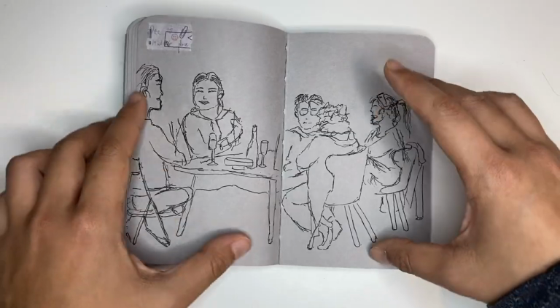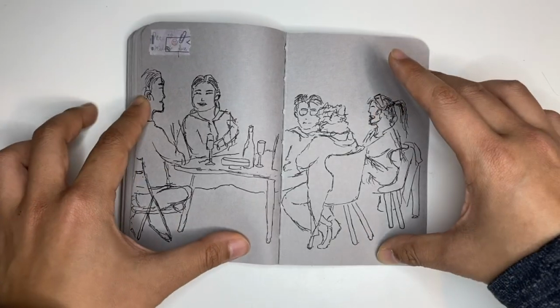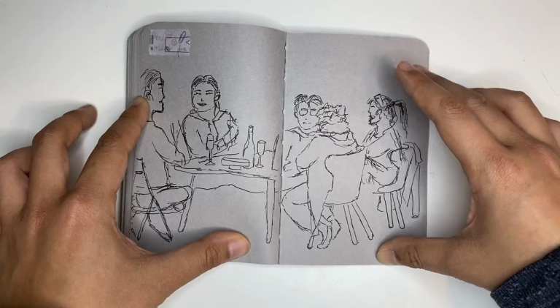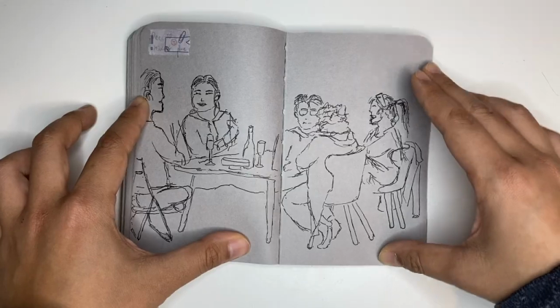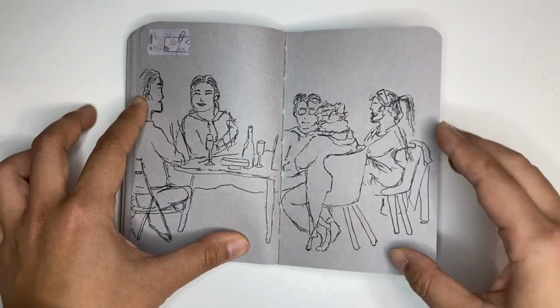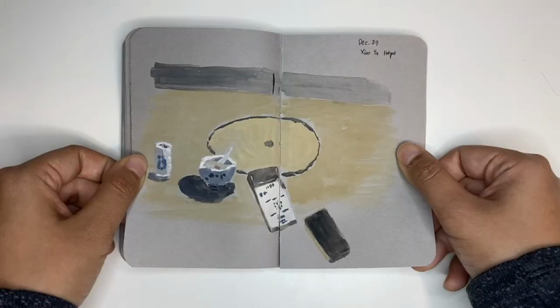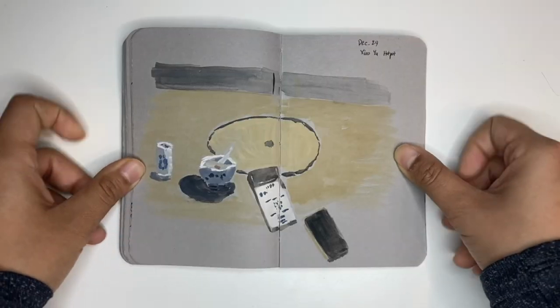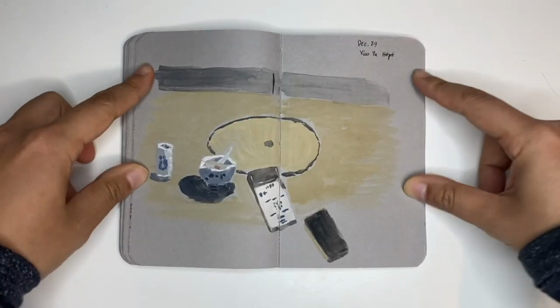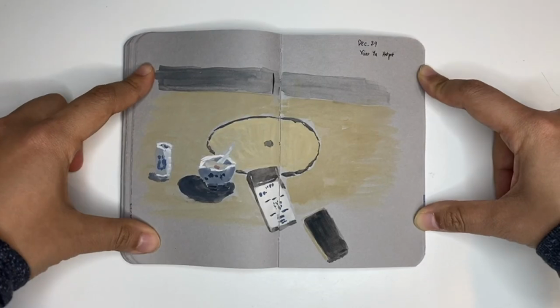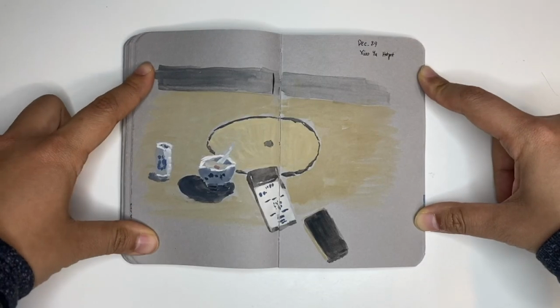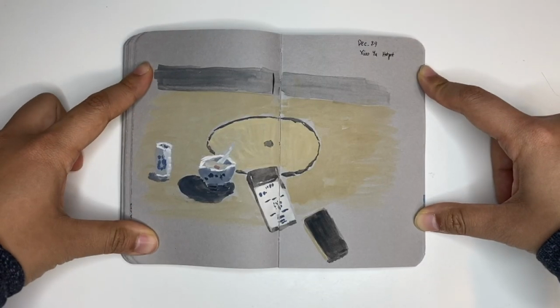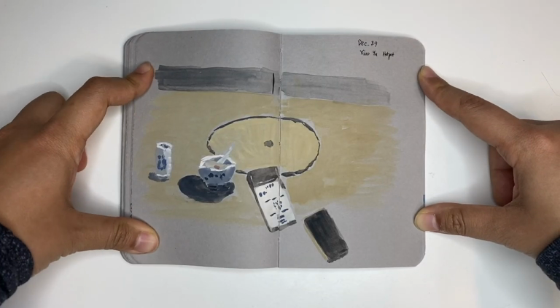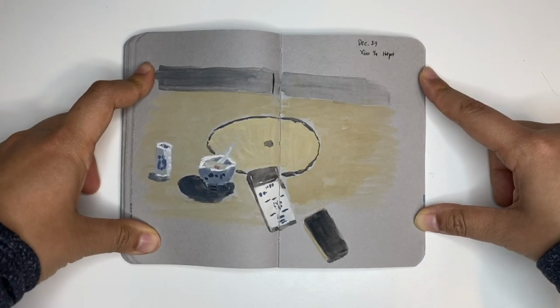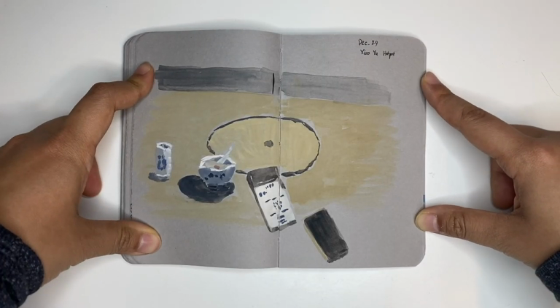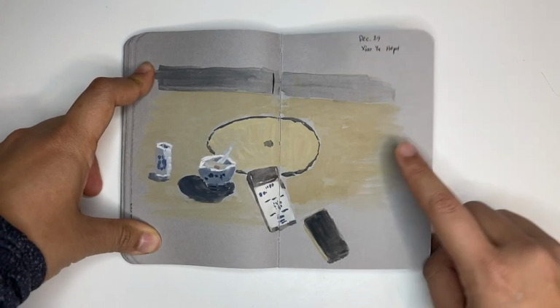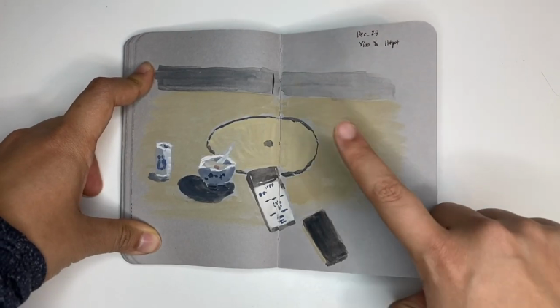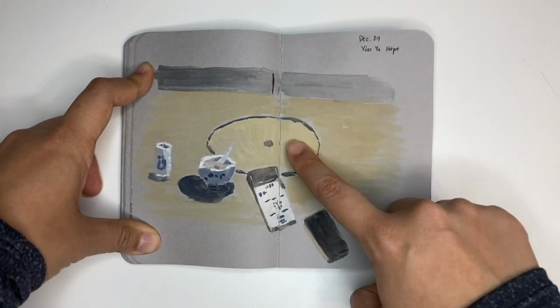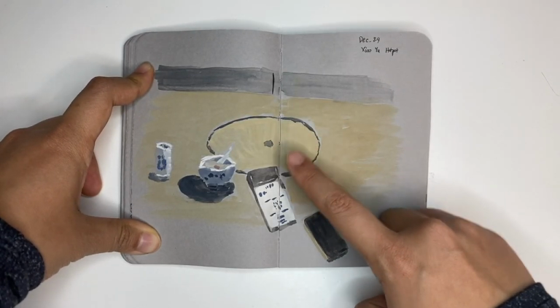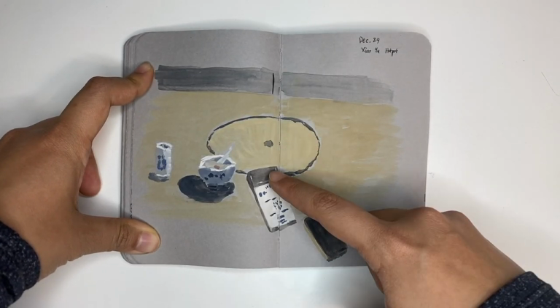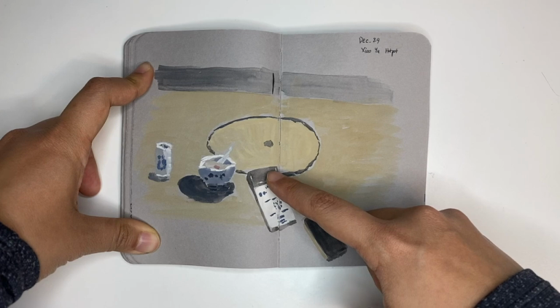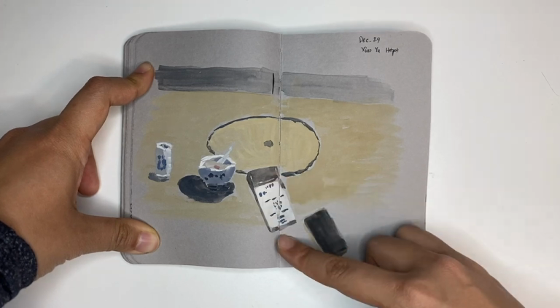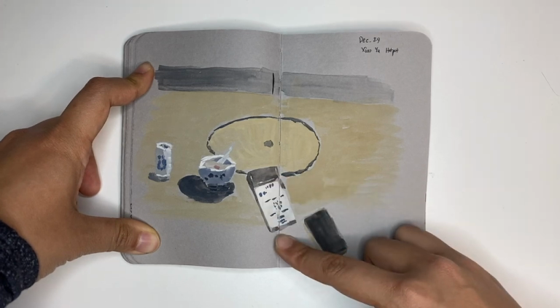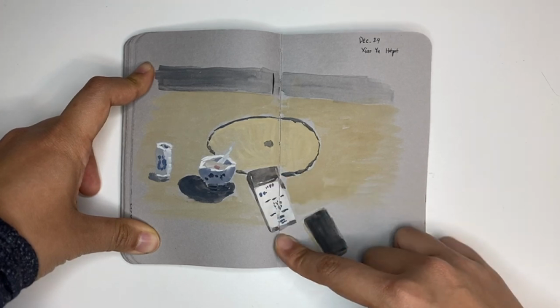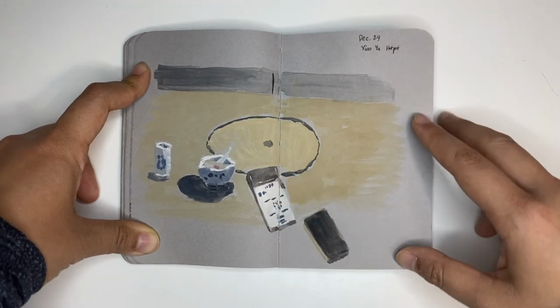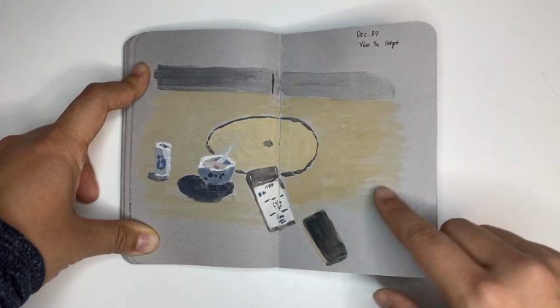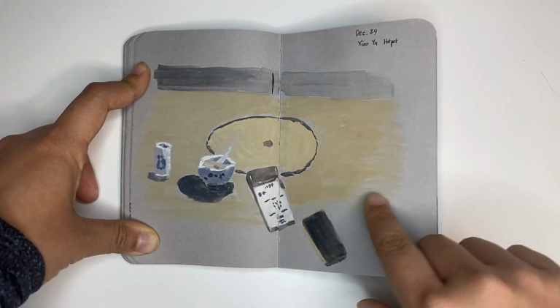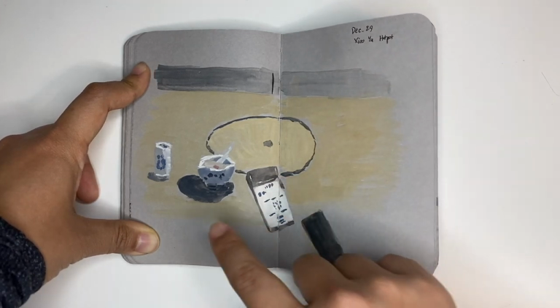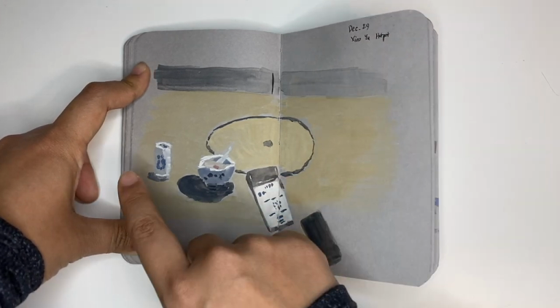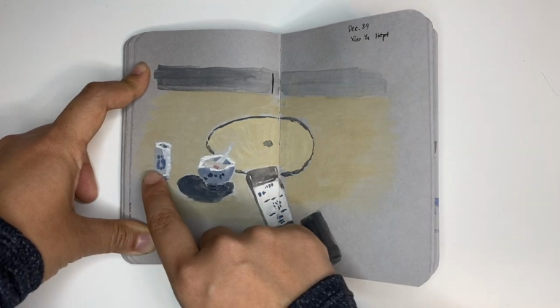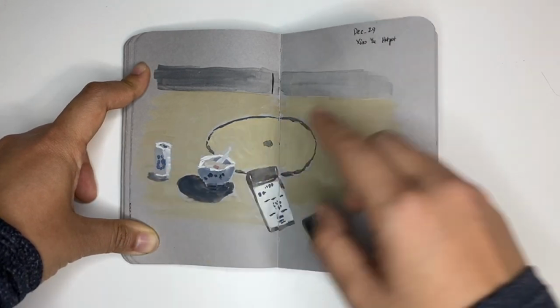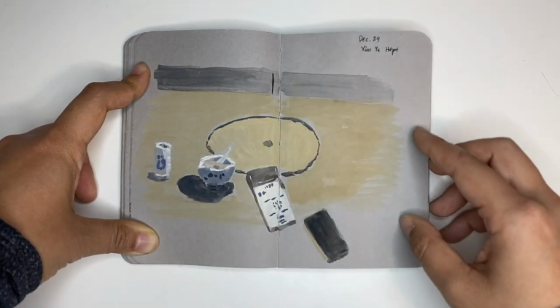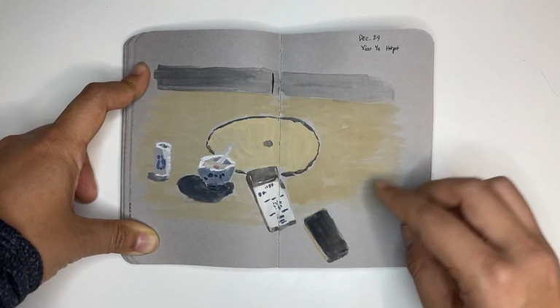This is a scene at my friend's place. This is waiting for my friends at a restaurant — a hot pot restaurant. So this was the menu with the QR code, the soup bowl, the glass, and this is actually my phone.